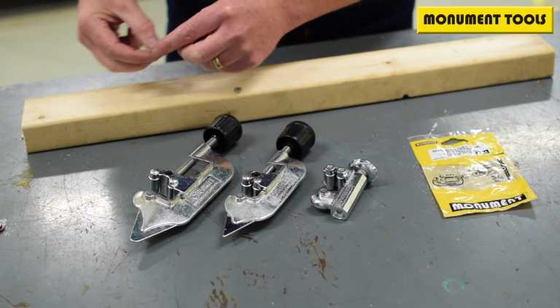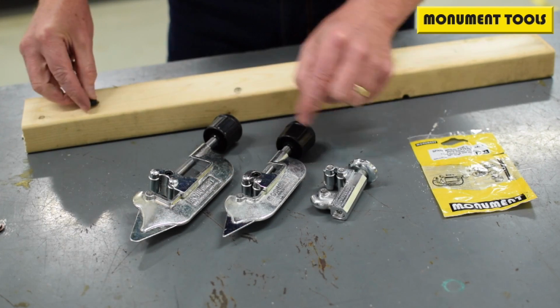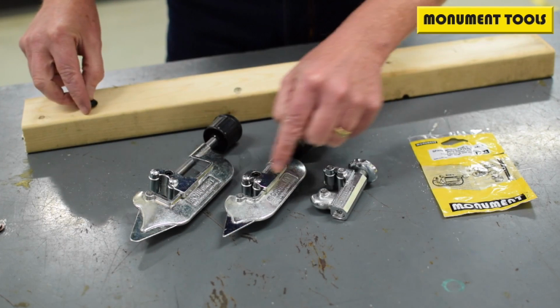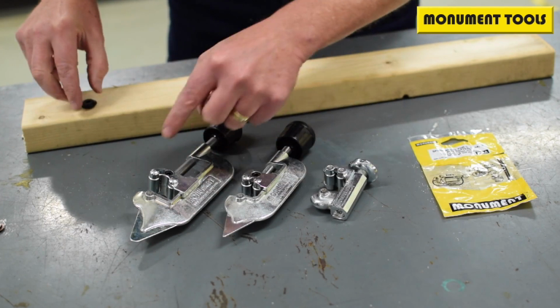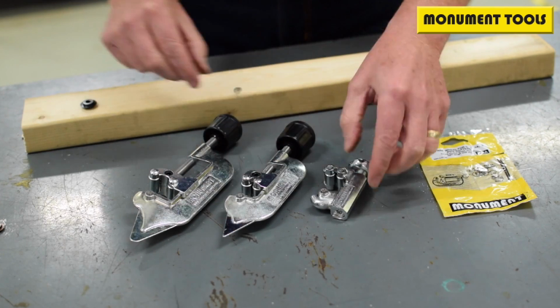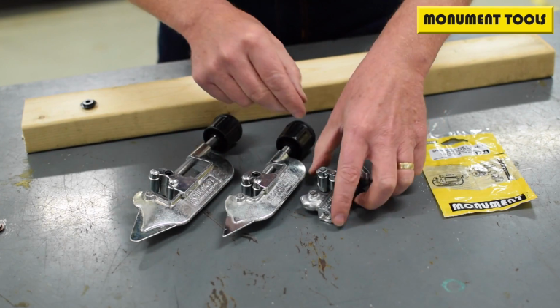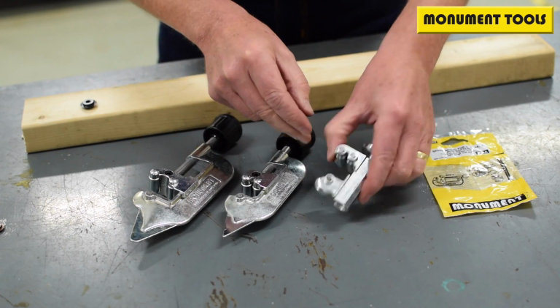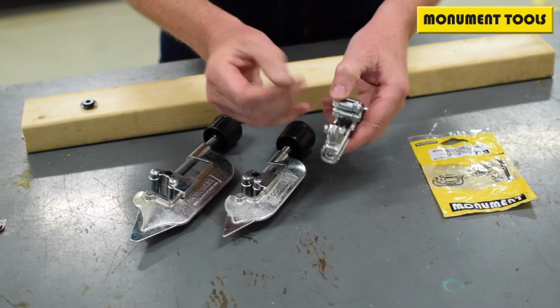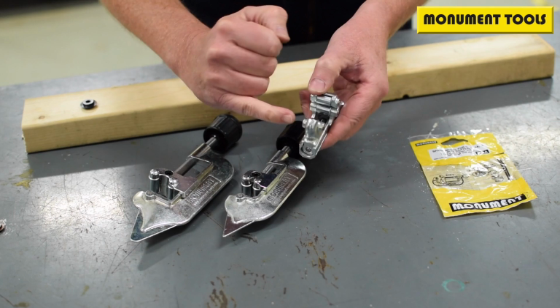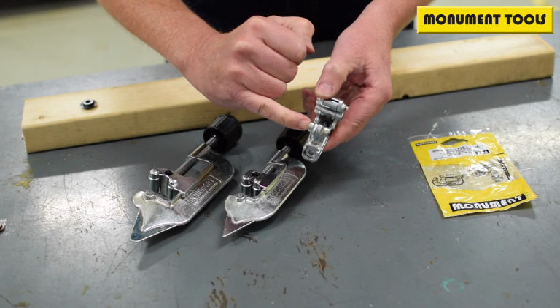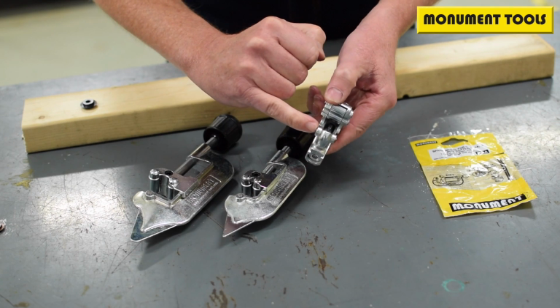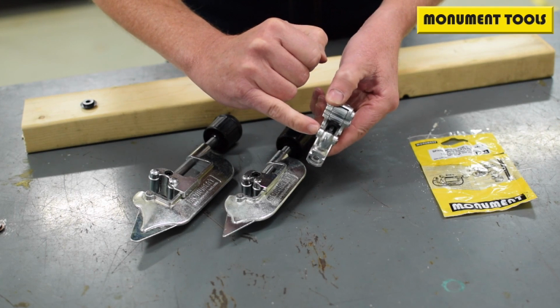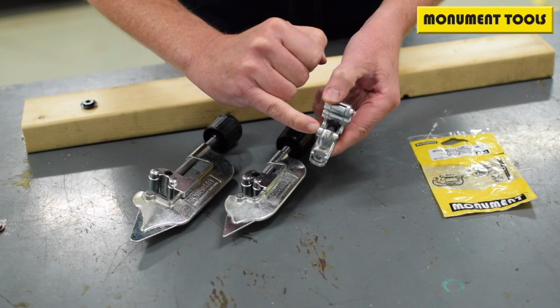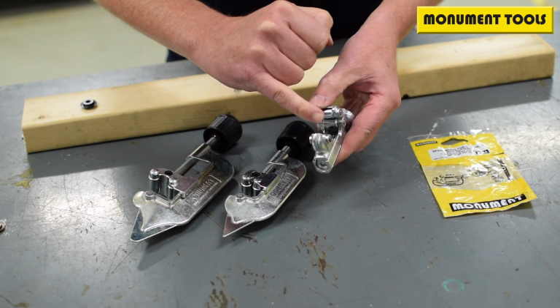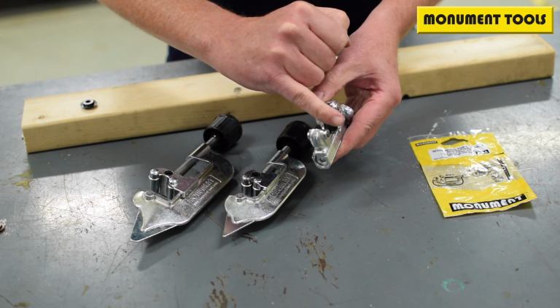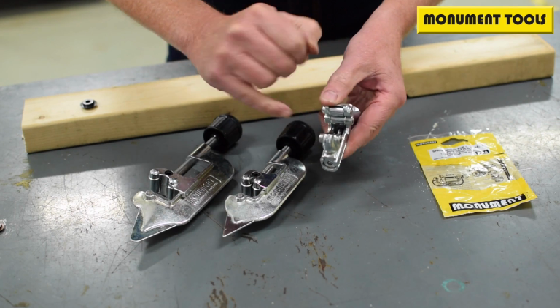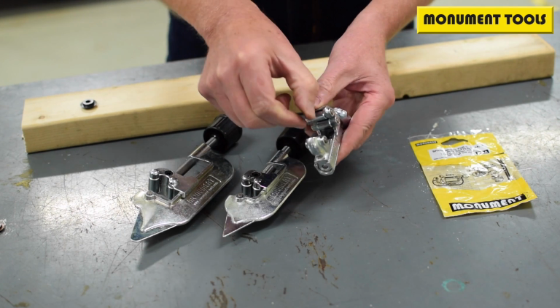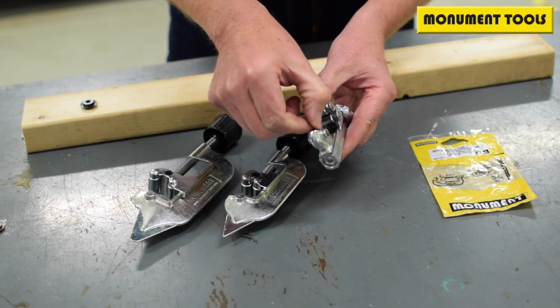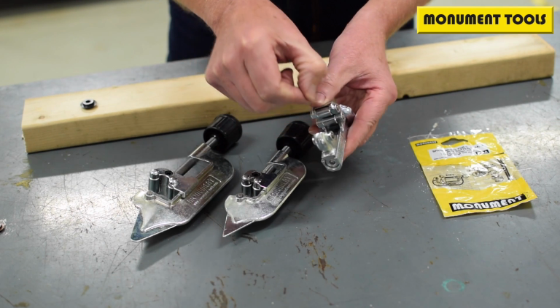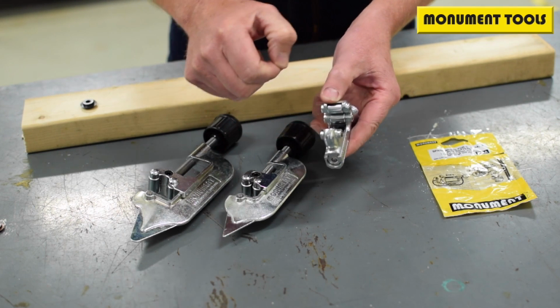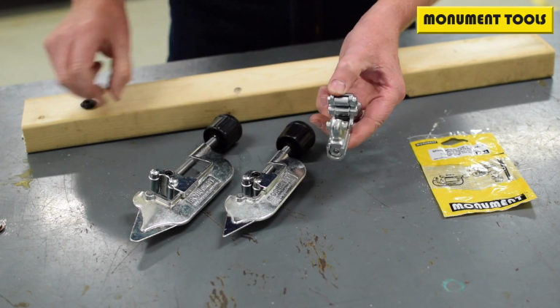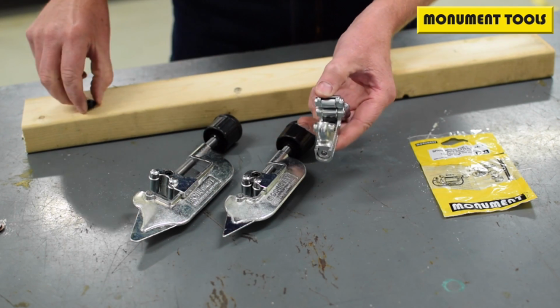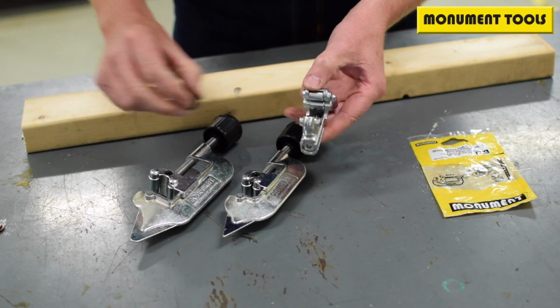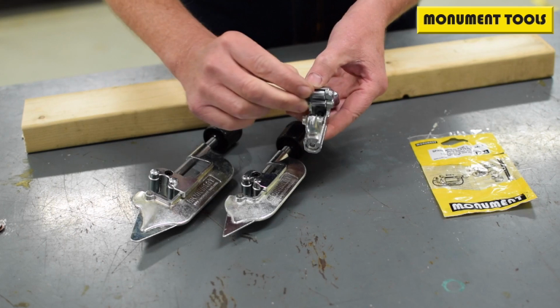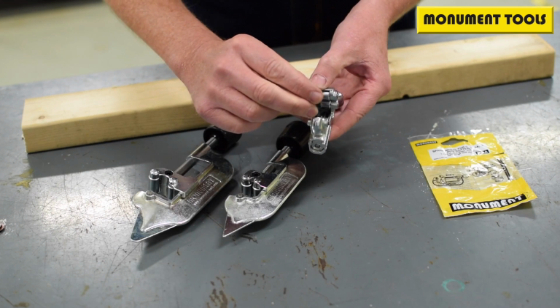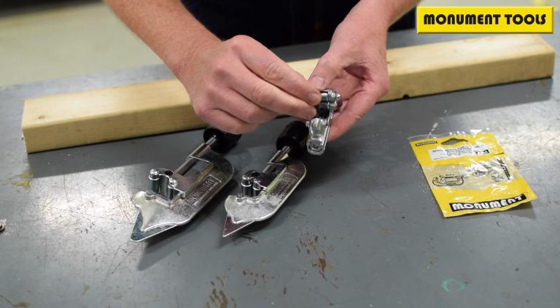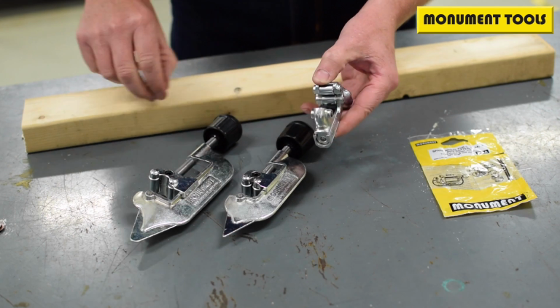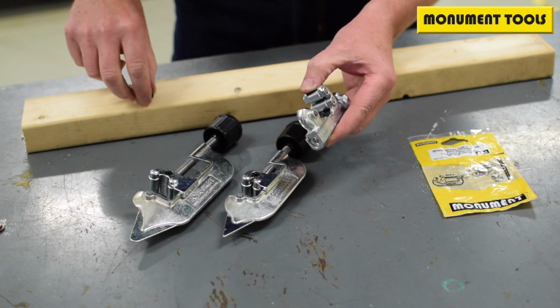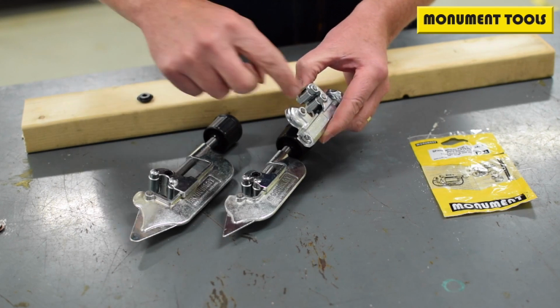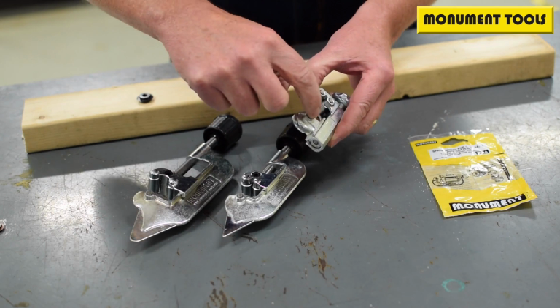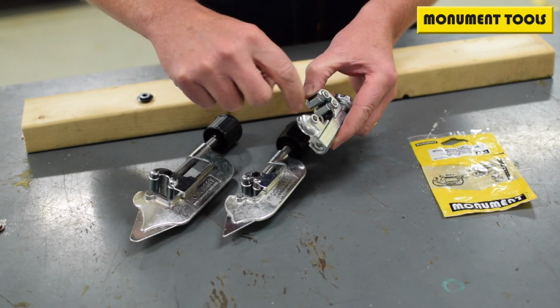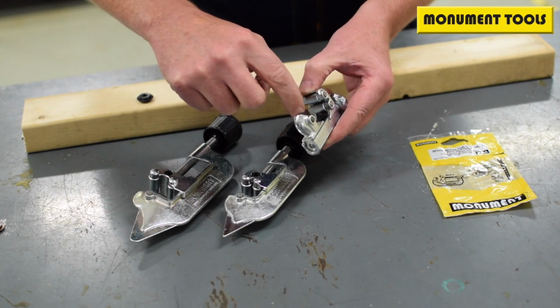In all three units, you simply punch the pin through, remove the wheel, engage a new wheel, and just gently tap the pin back in.